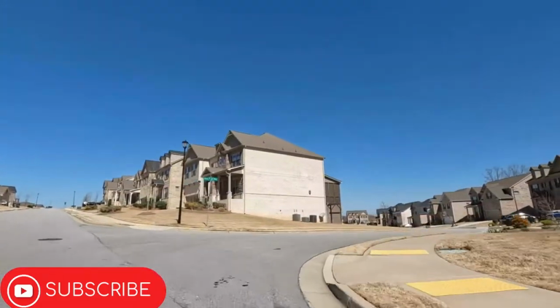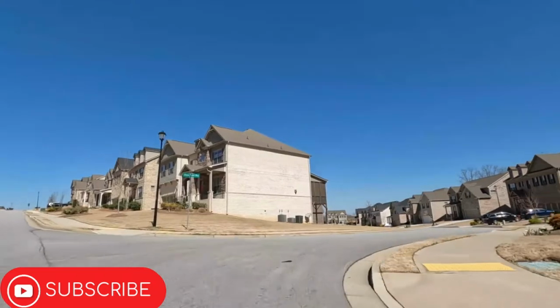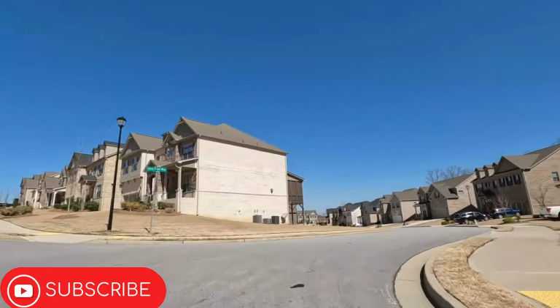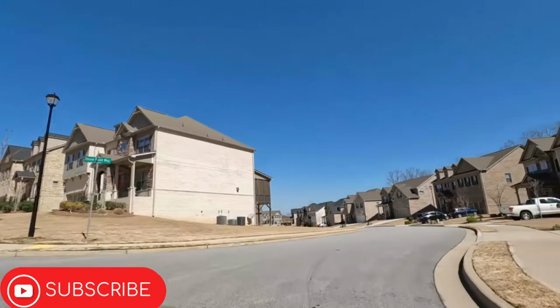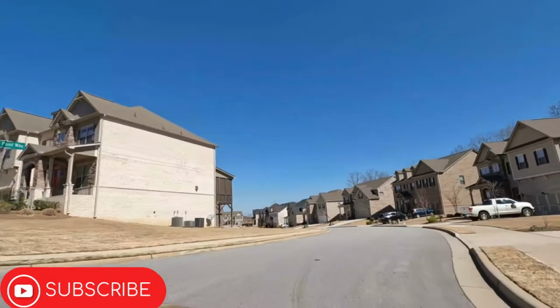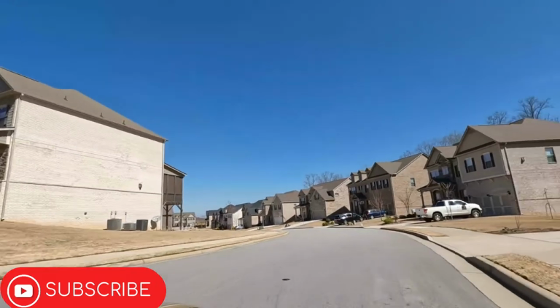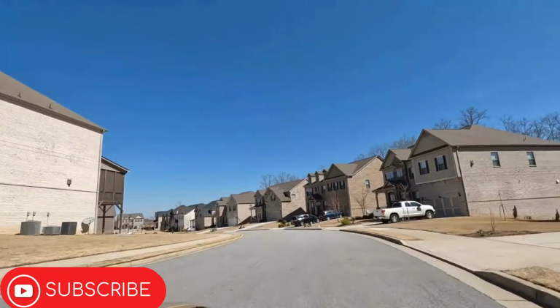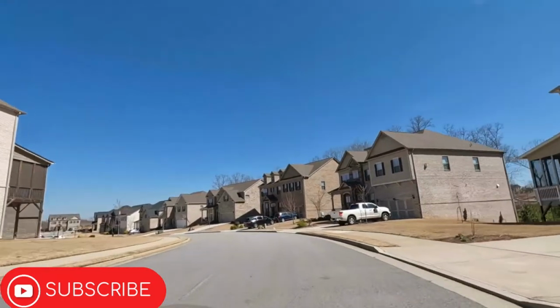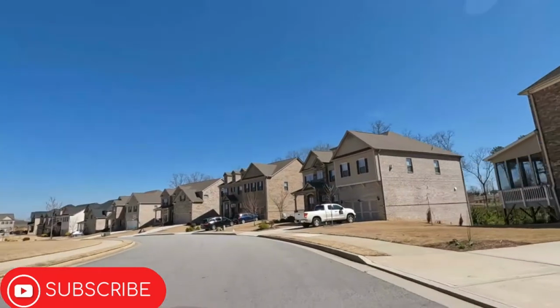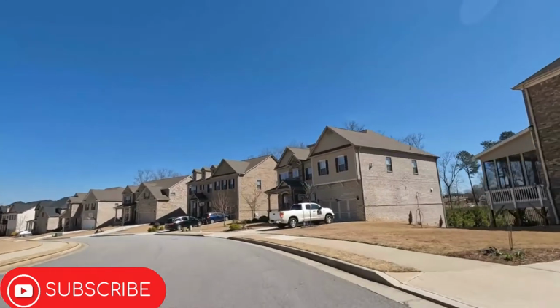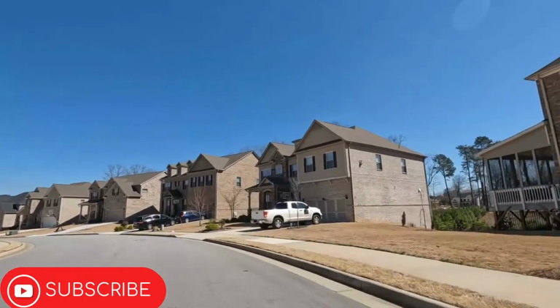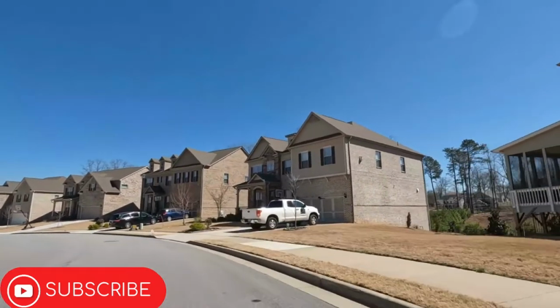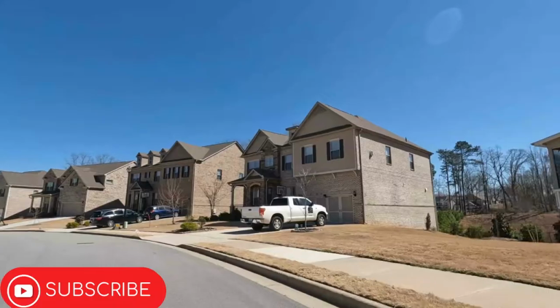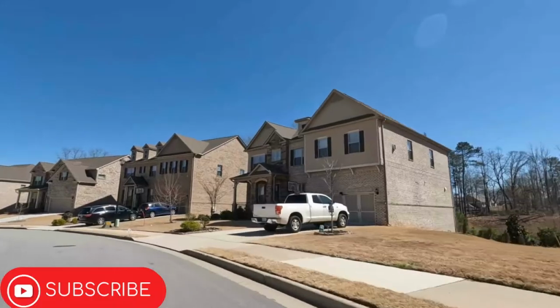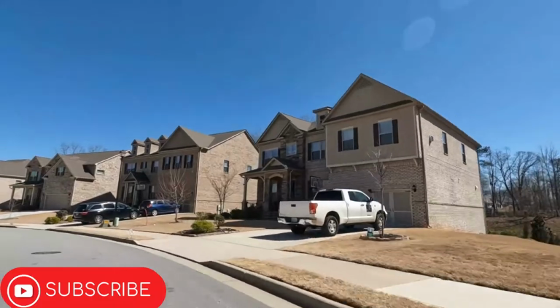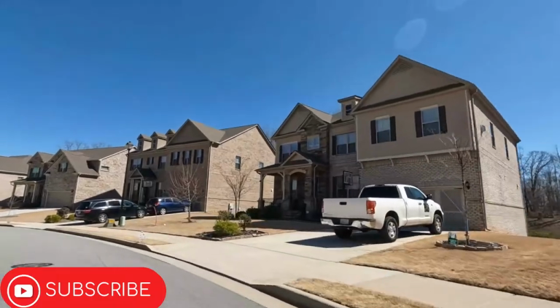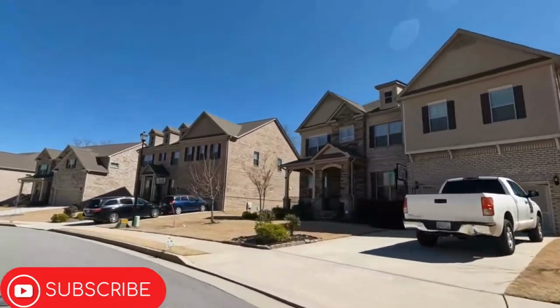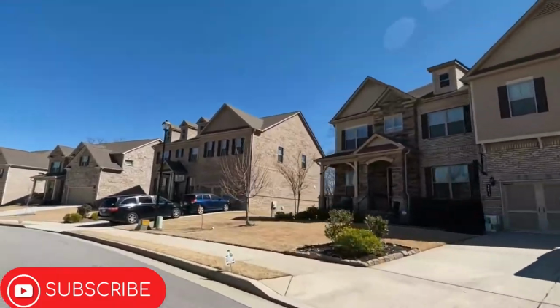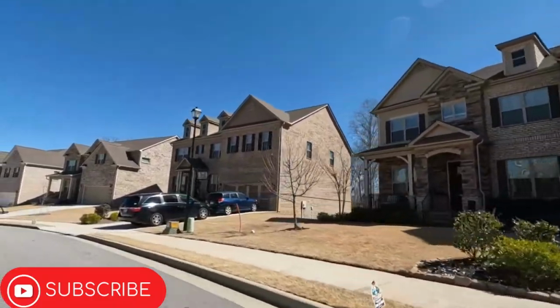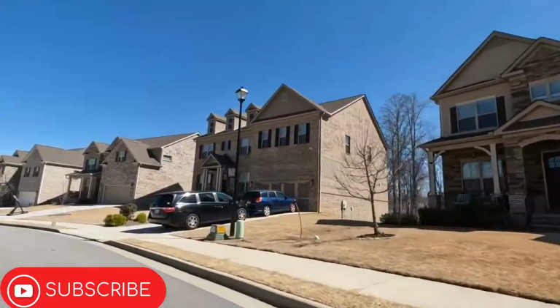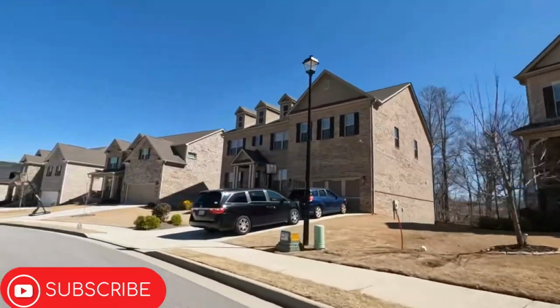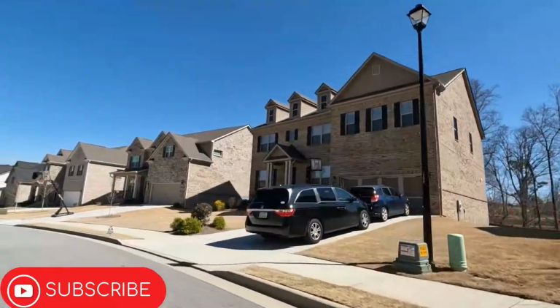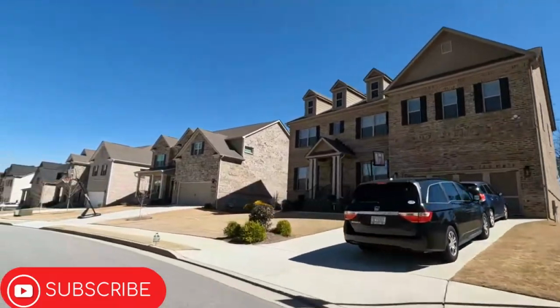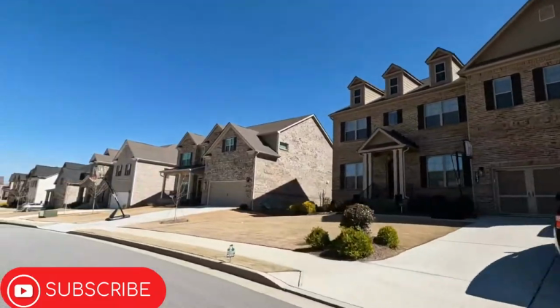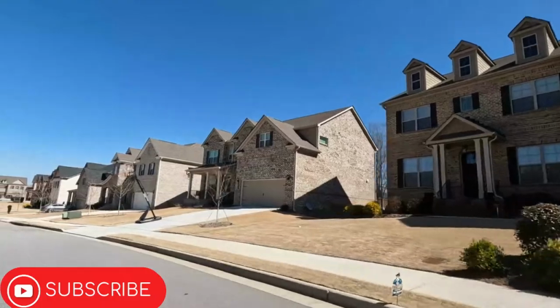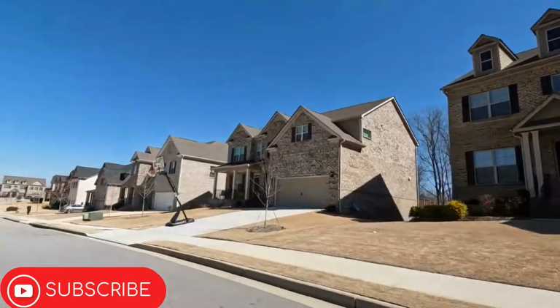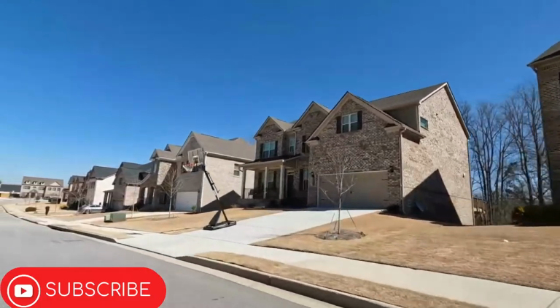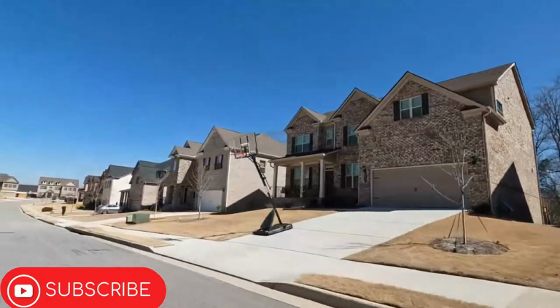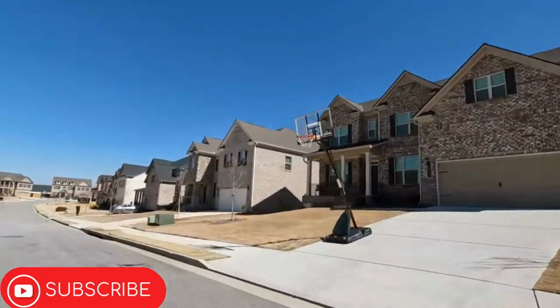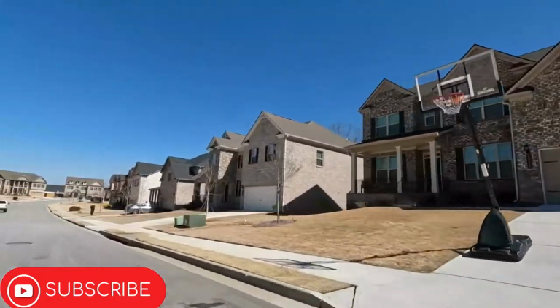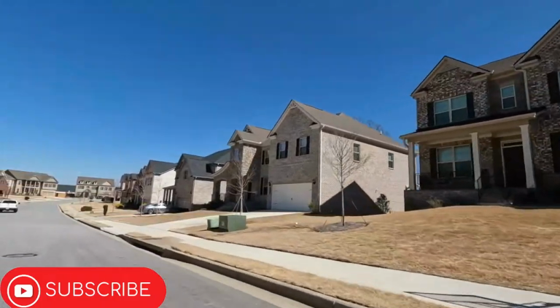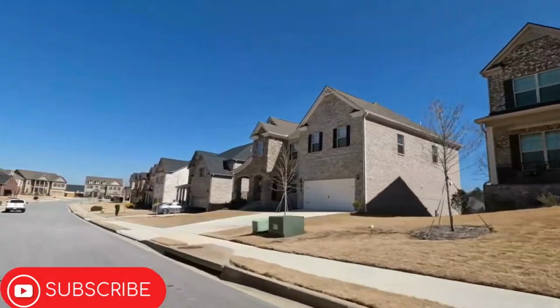The Reserve at Bogan Lakes was built by Sentry Homes. The first phases of this community included four-sided brick; however, as the phases continued and the cost of materials increased along with demand, Sentry Homes changed this to three-sided brick.